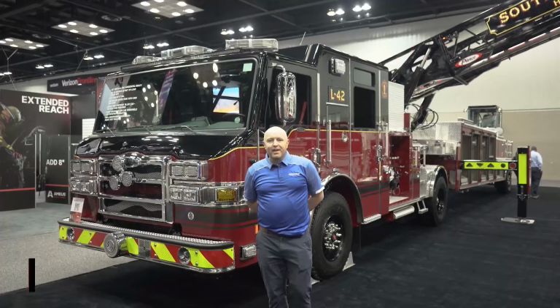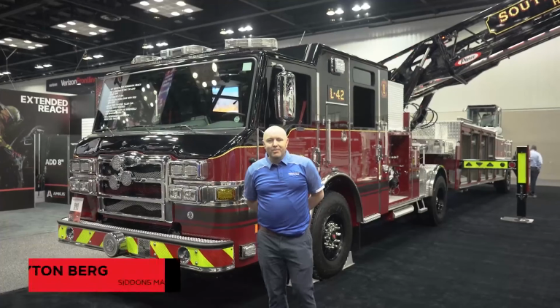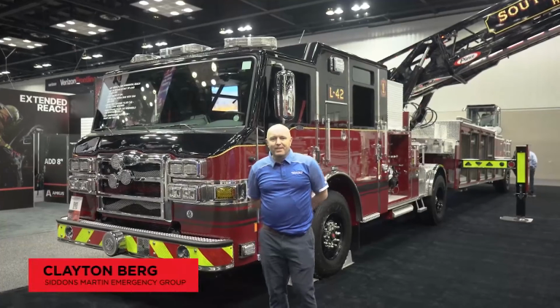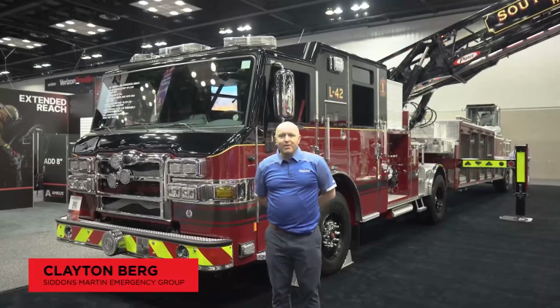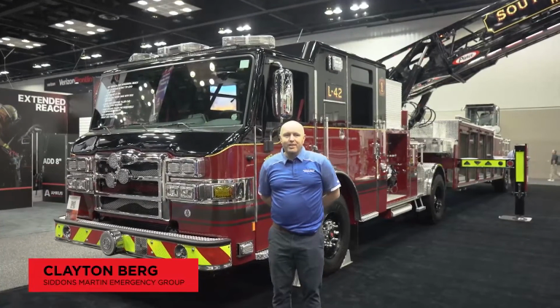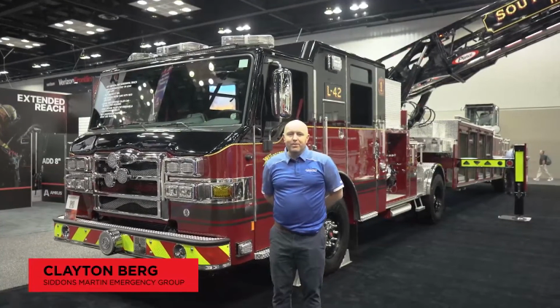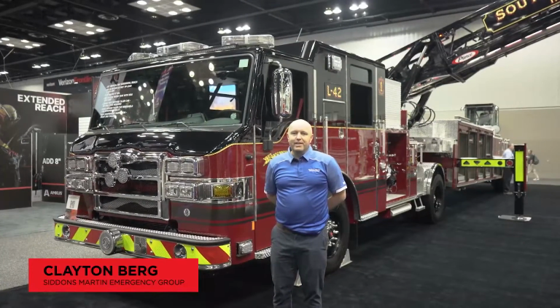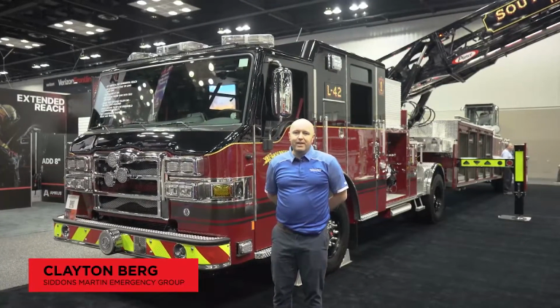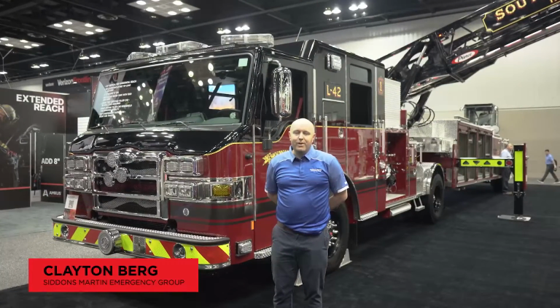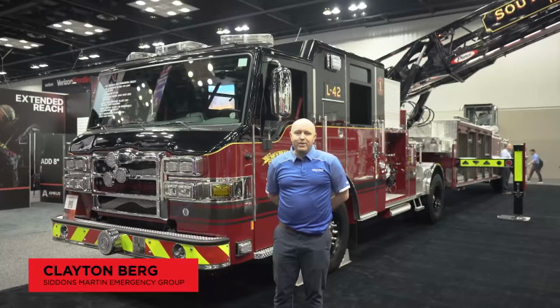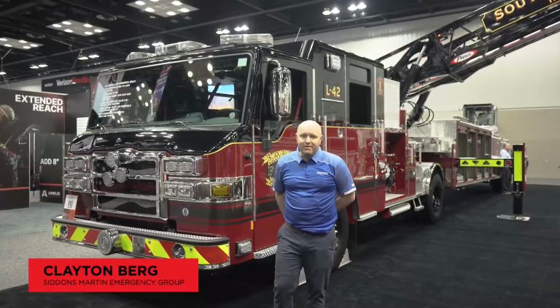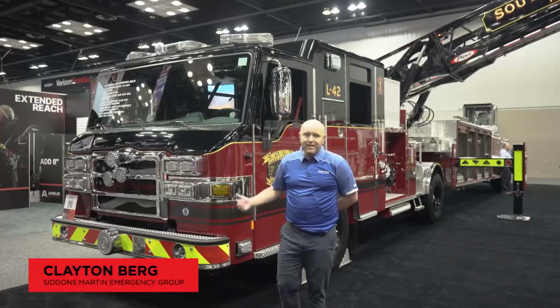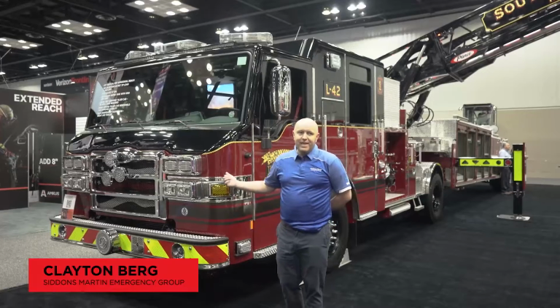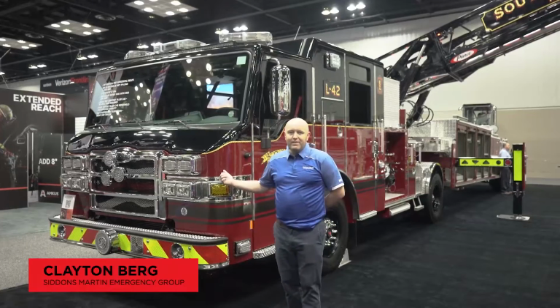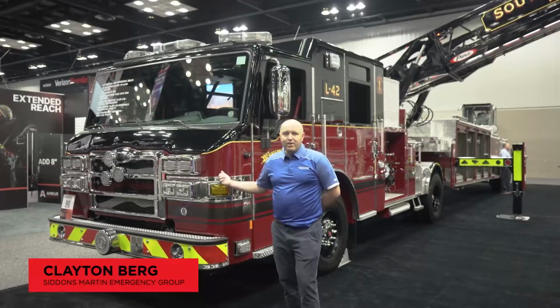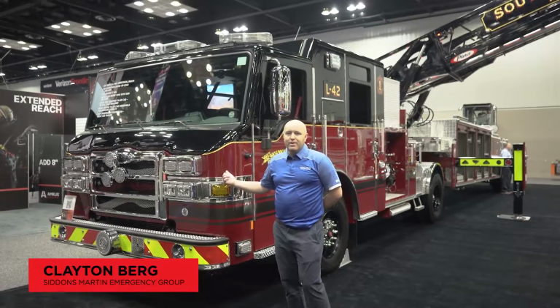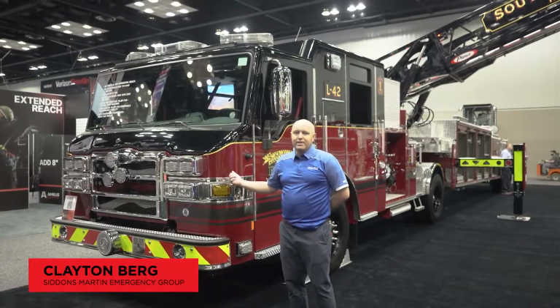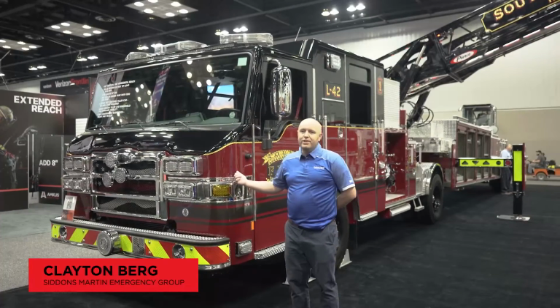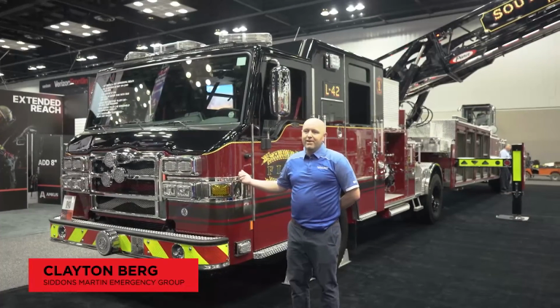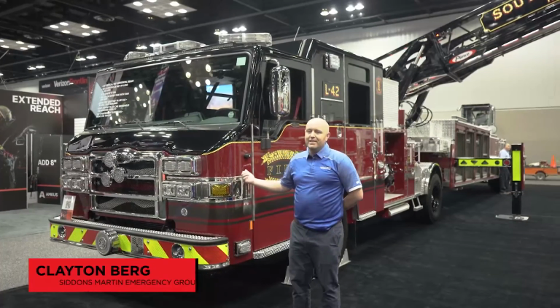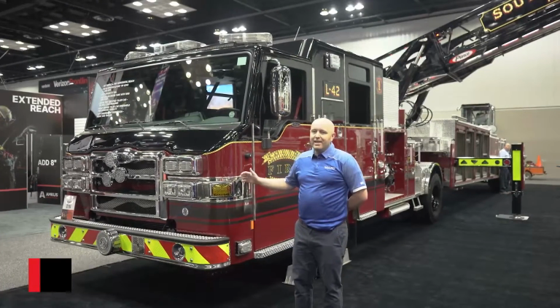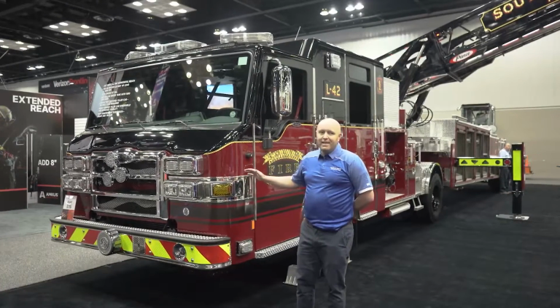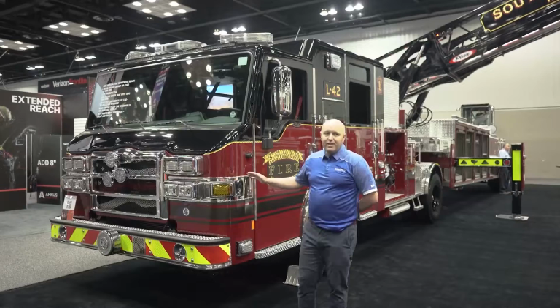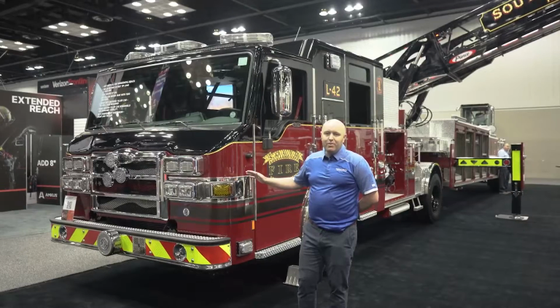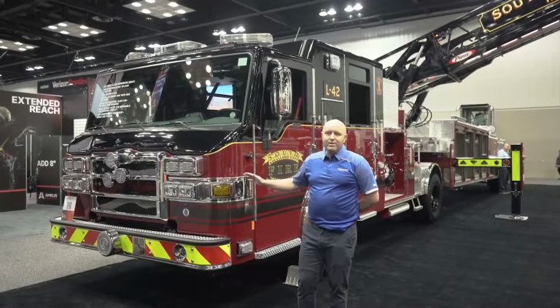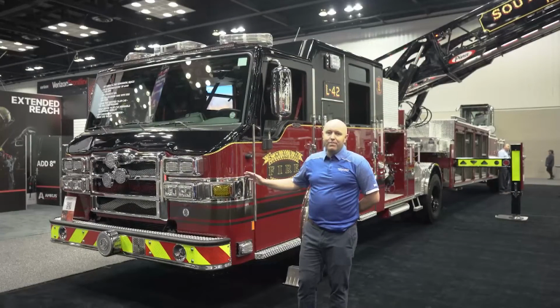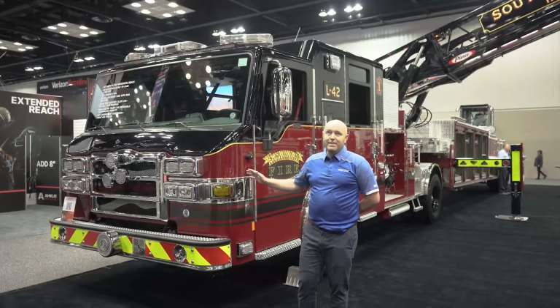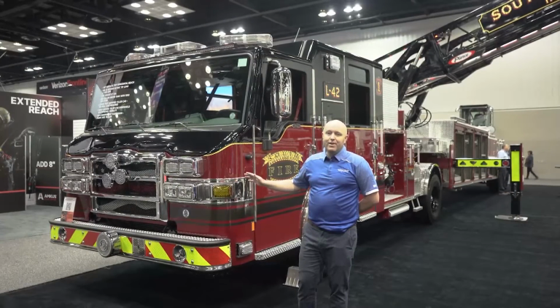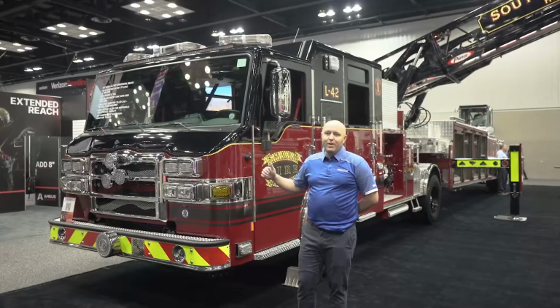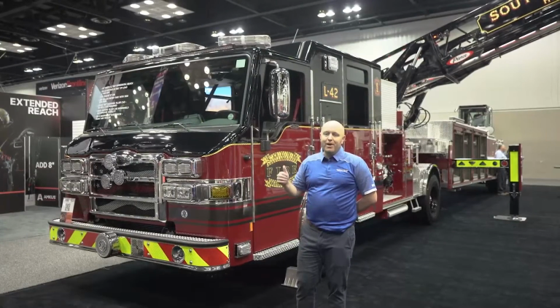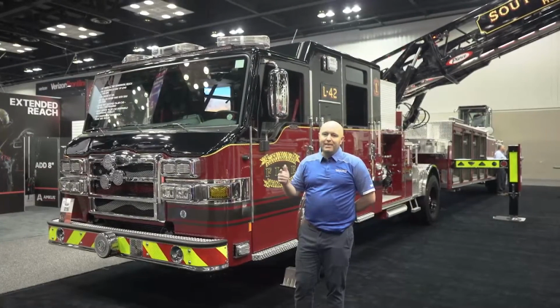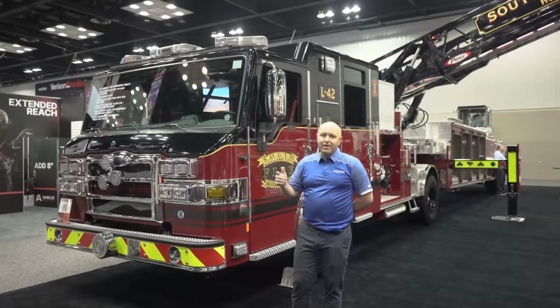I'm Clayton Berg with Siddons Martin Emergency Group, the Pierce dealer, and I represent Utah and Nevada. Today we have South Salt Lake's rig, courtesy of Chief Terry Addison. It is a Velocity 107-foot tiller with a pump and a tank on it.